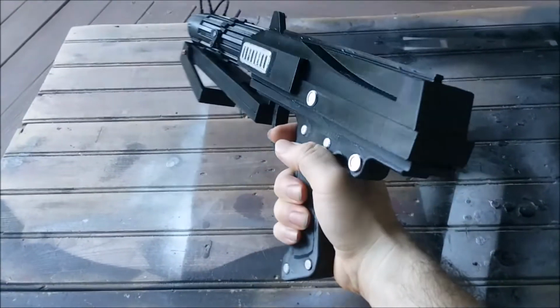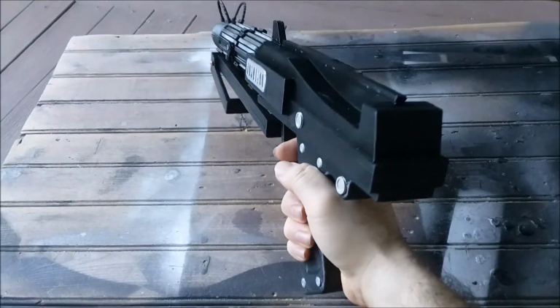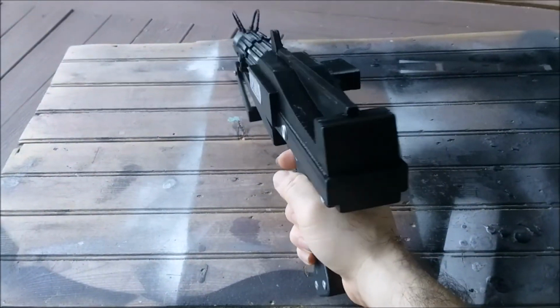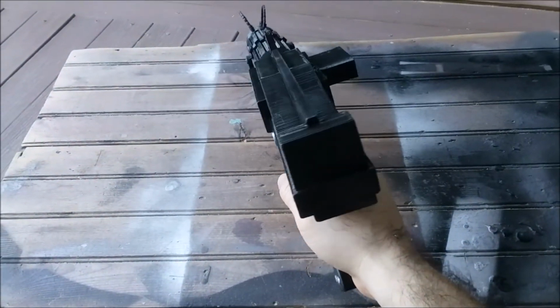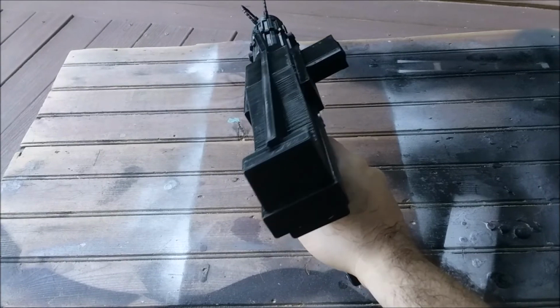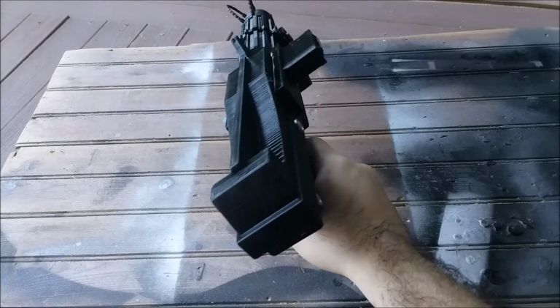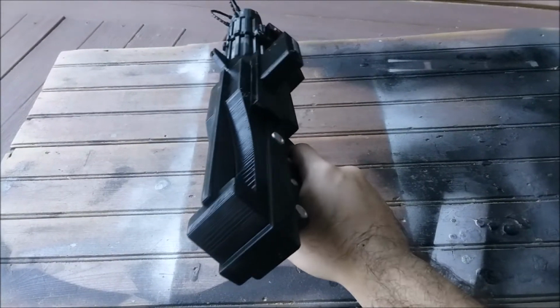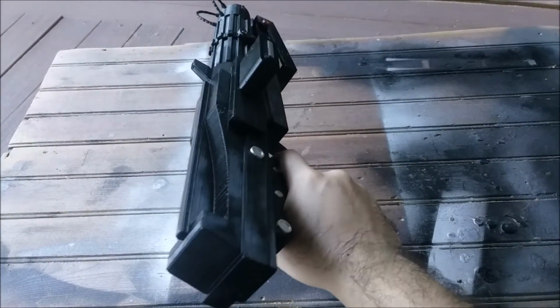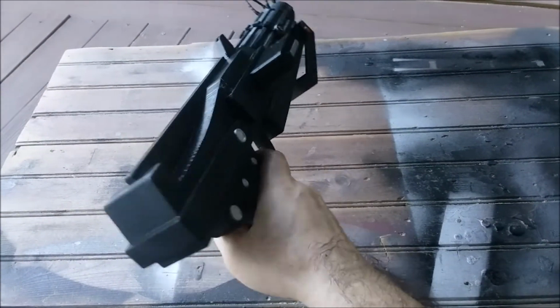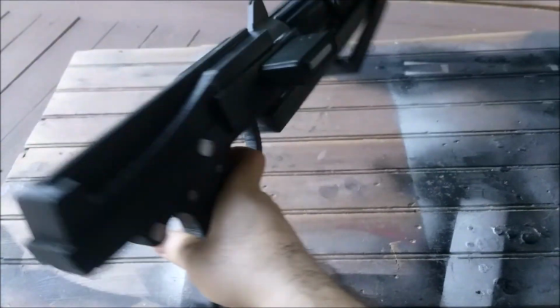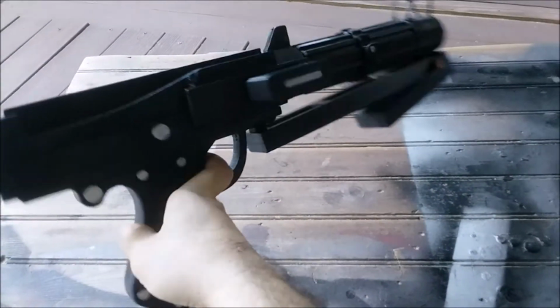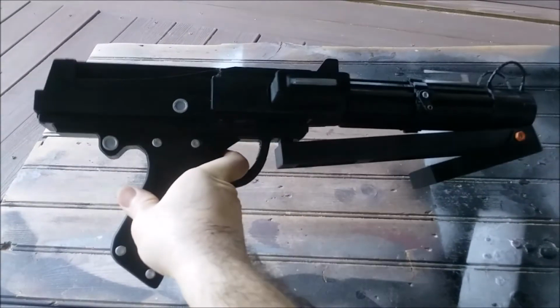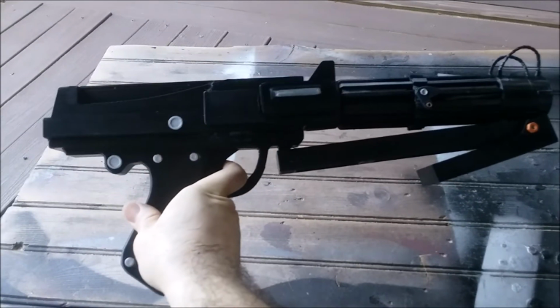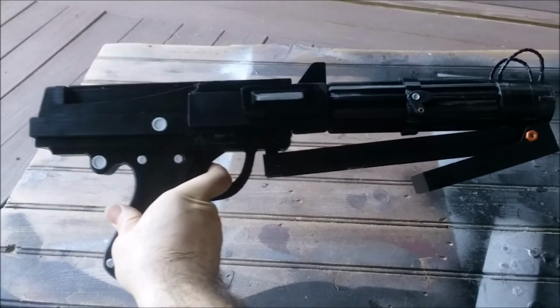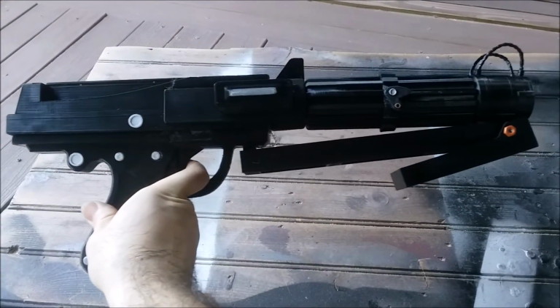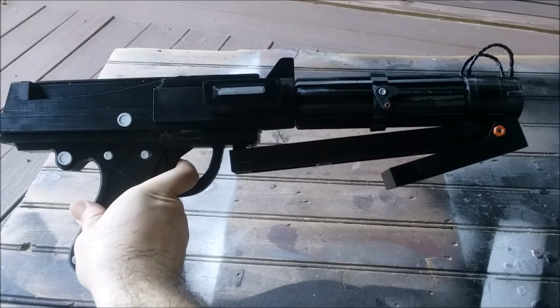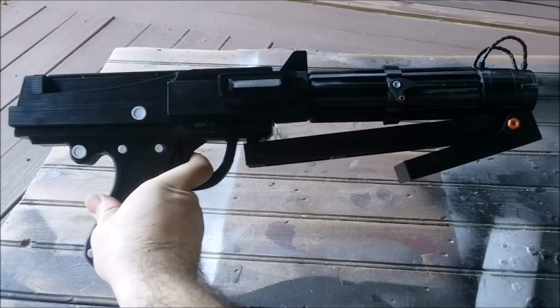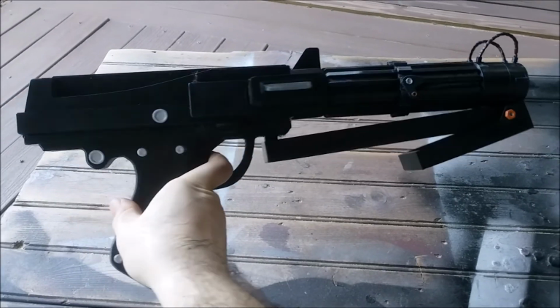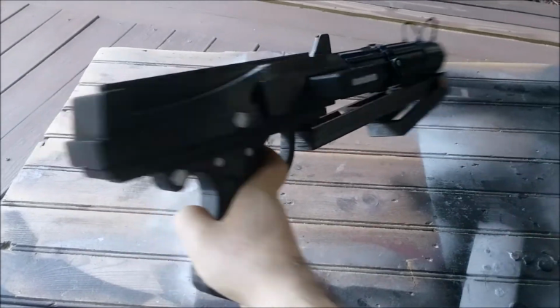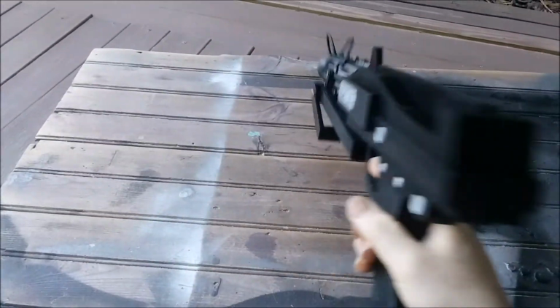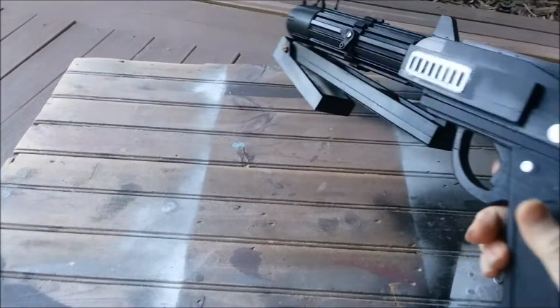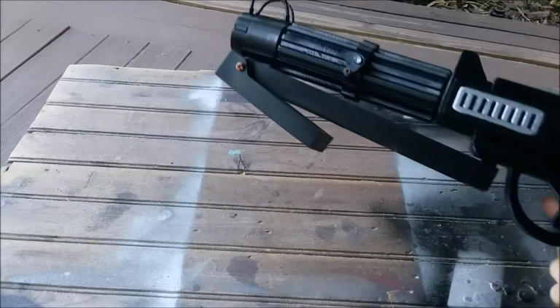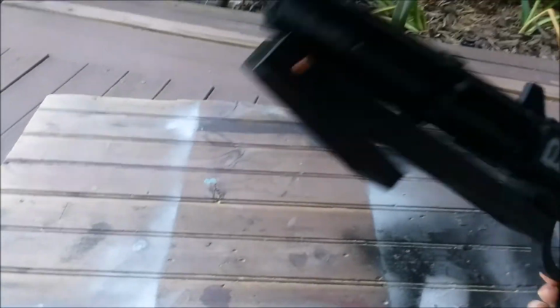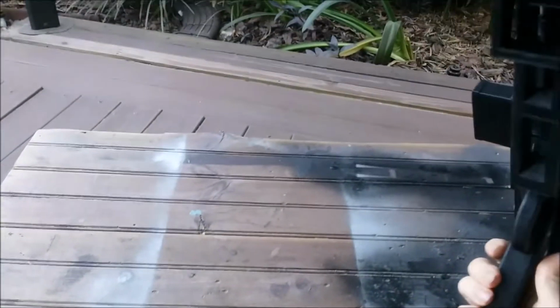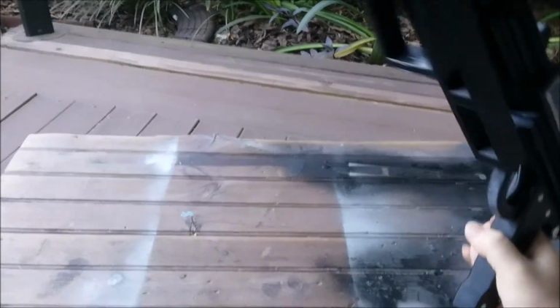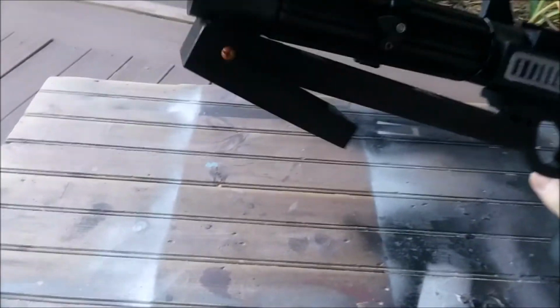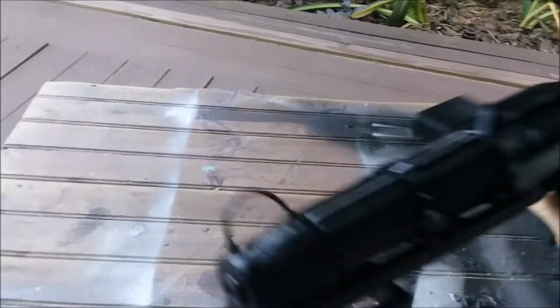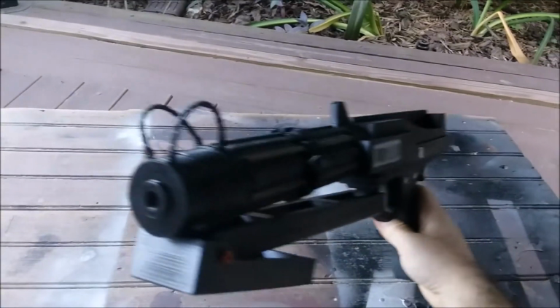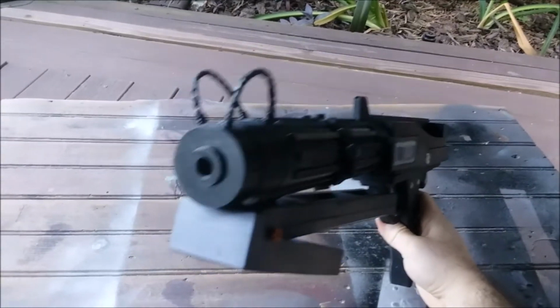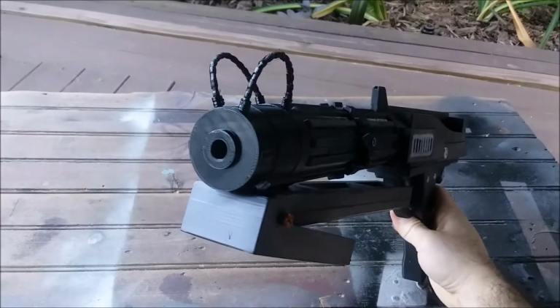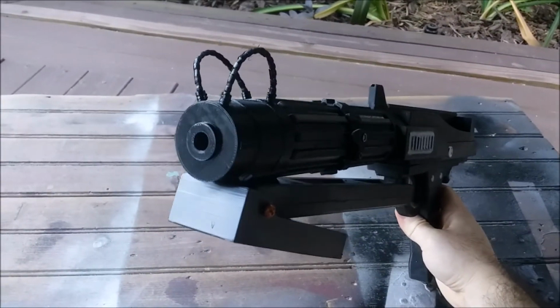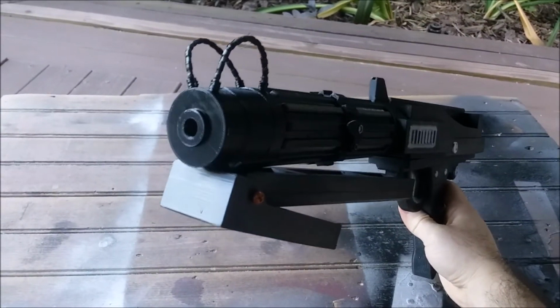The completed prop is about 18 inches long if the provided file's dimensions are used. I used my Tronxy, which has a build area of 330 x 330 millimeters to print the larger parts, so smaller printers may struggle with this one.